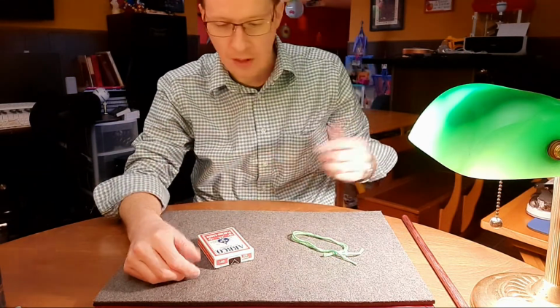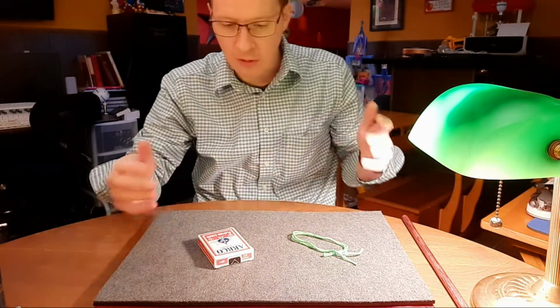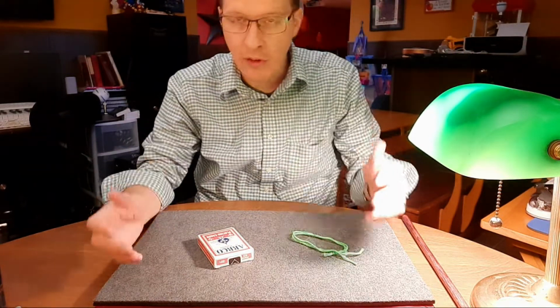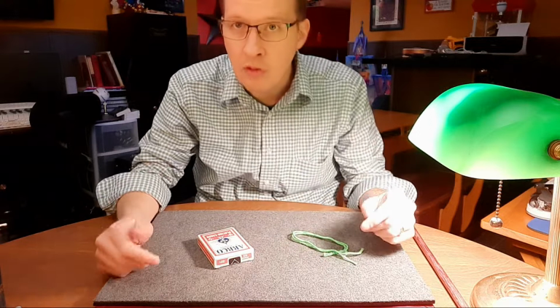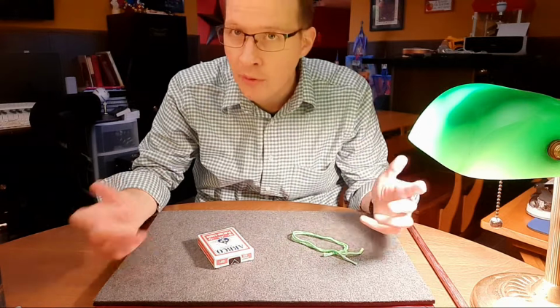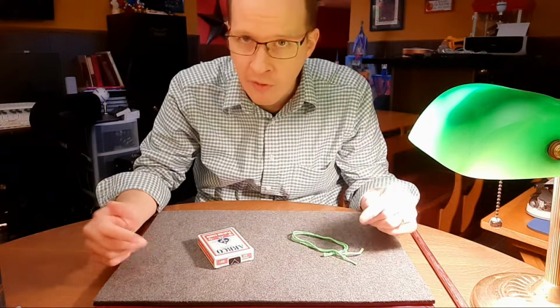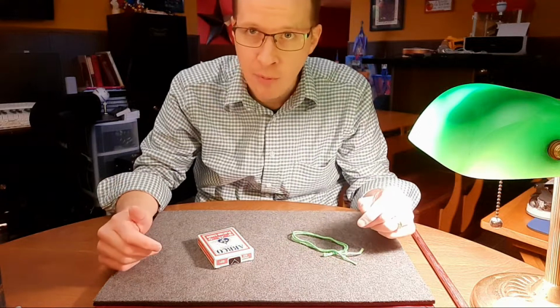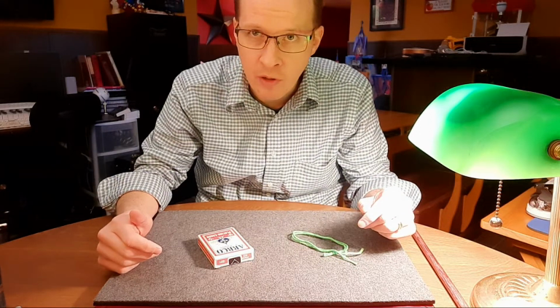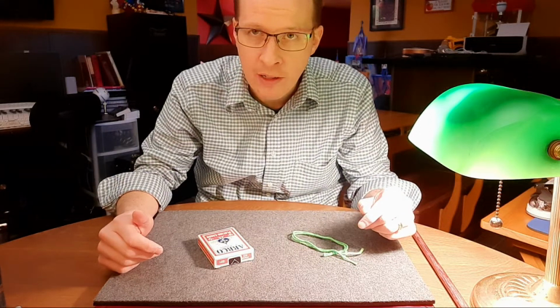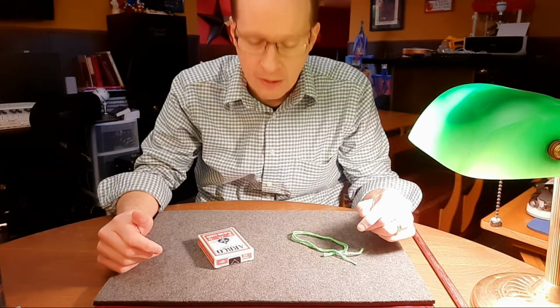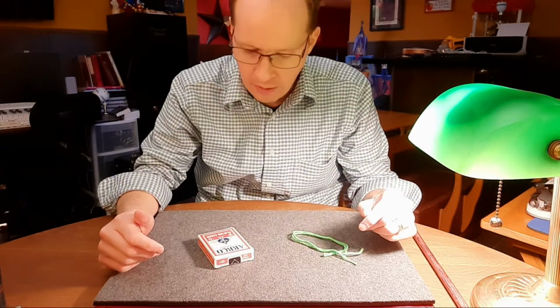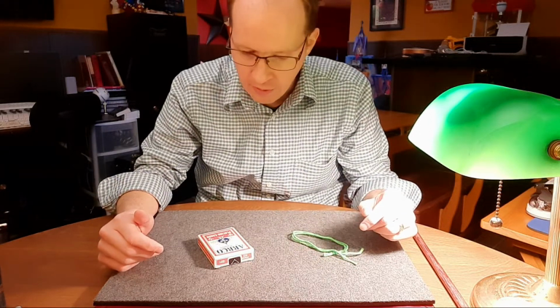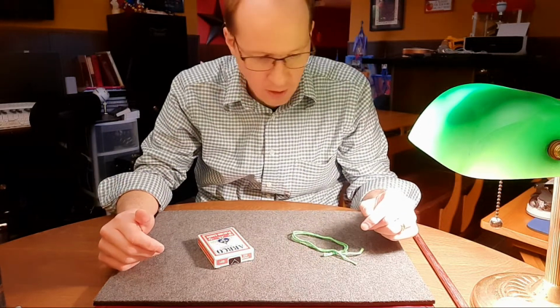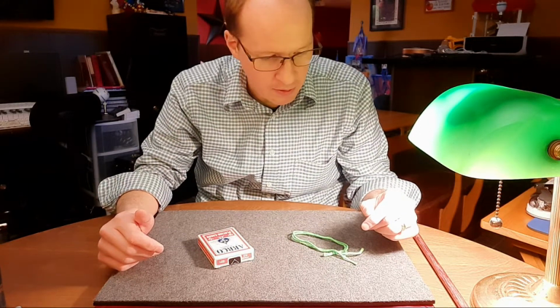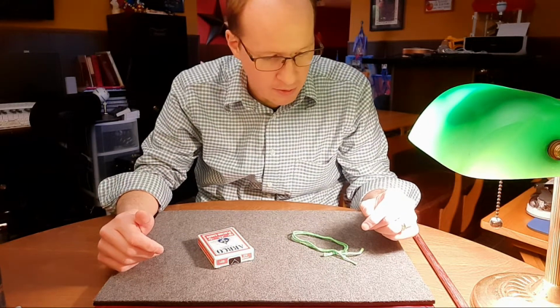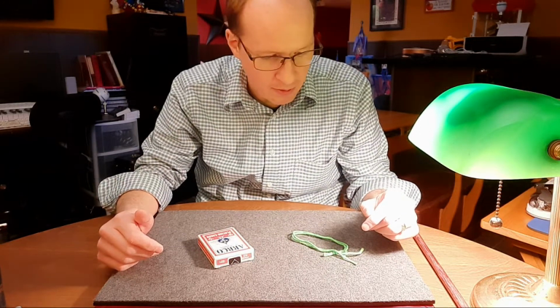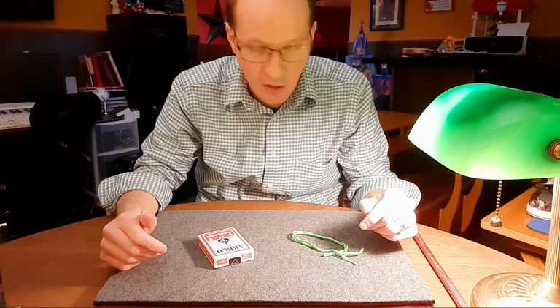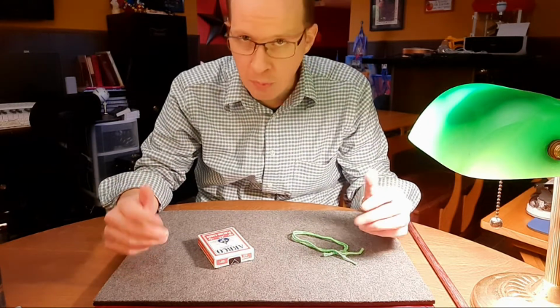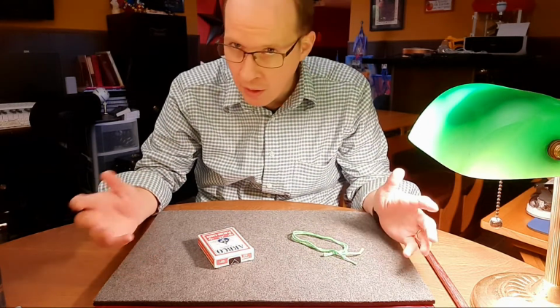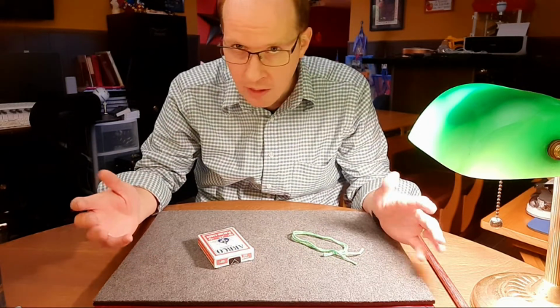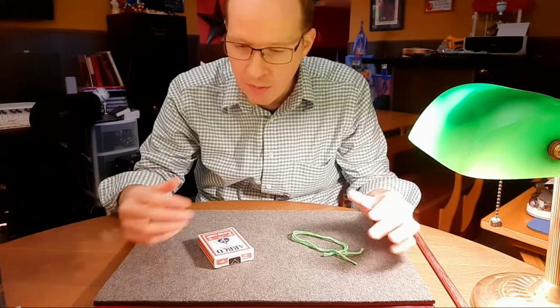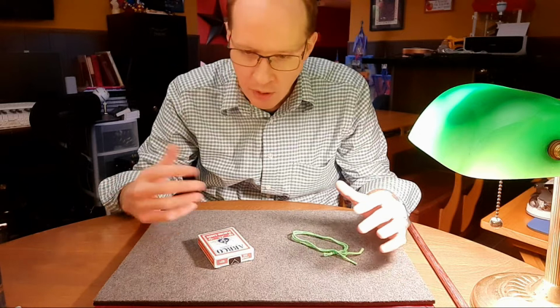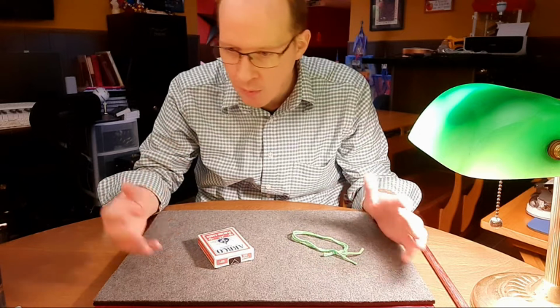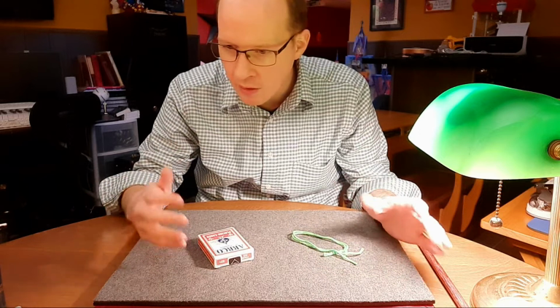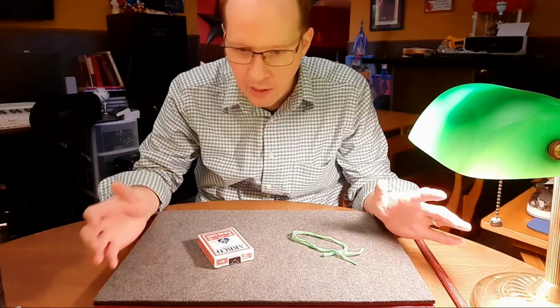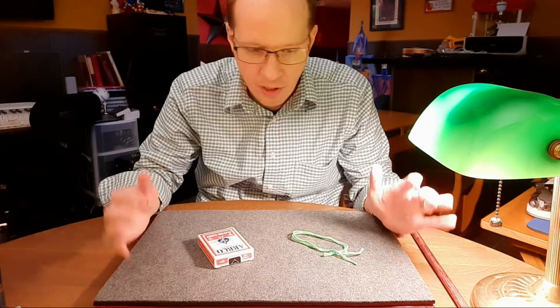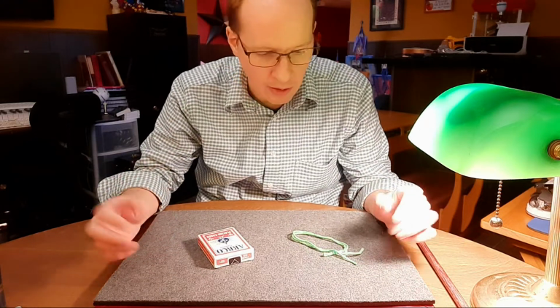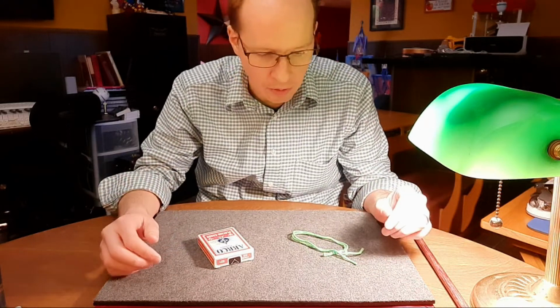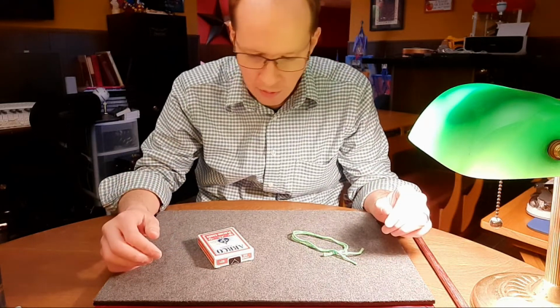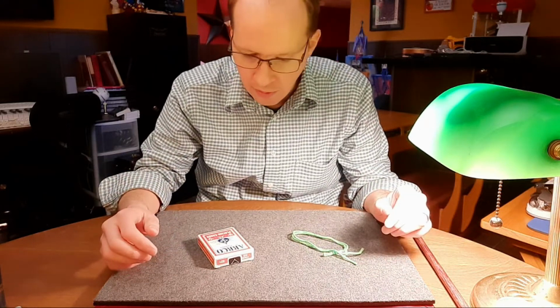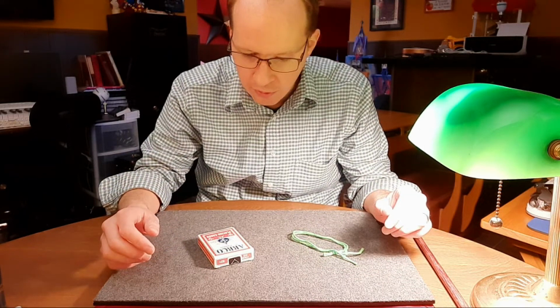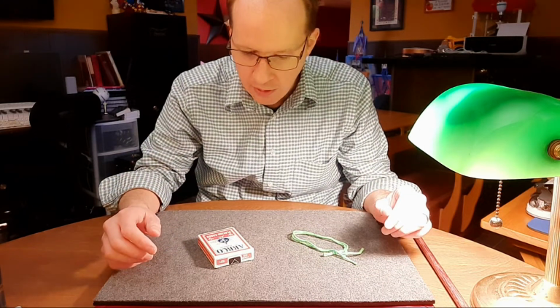This is one that I do whenever I have the opportunity. As it arises, it's not something I usually prepare or anything, but whenever I'm around the right objects, I will do this little trick here.